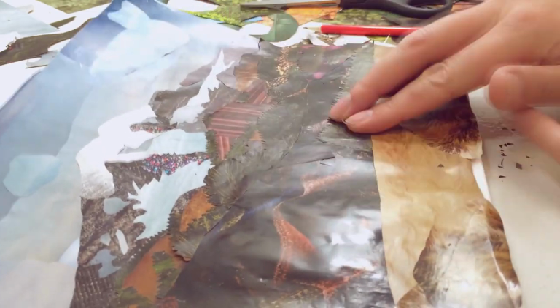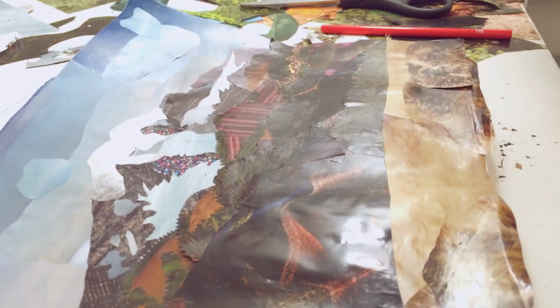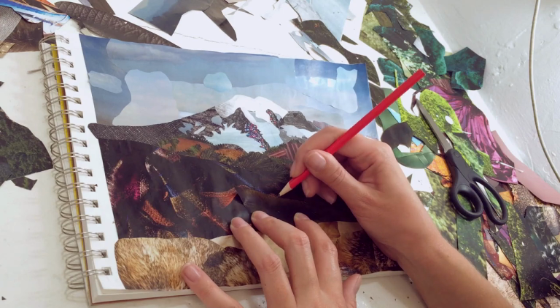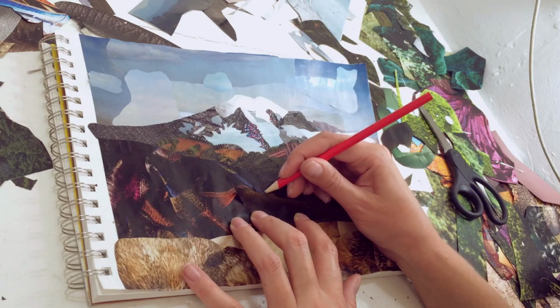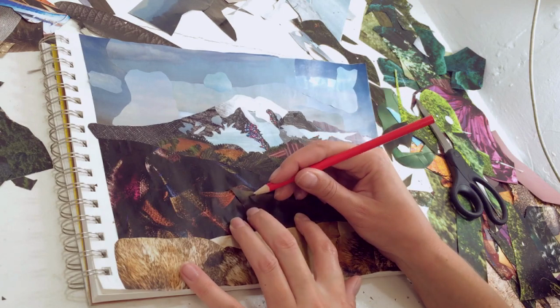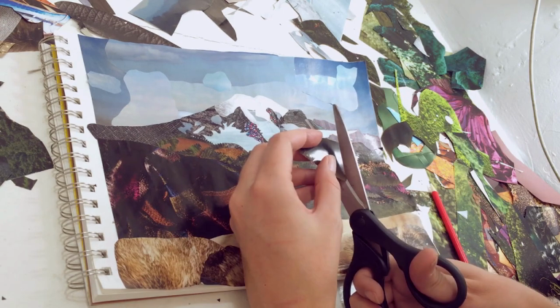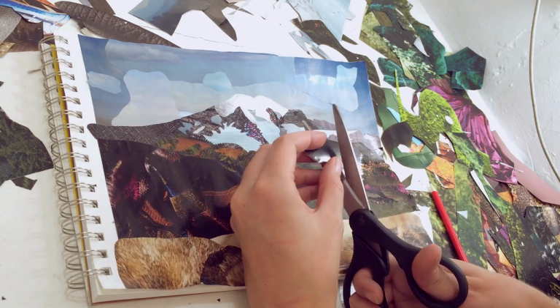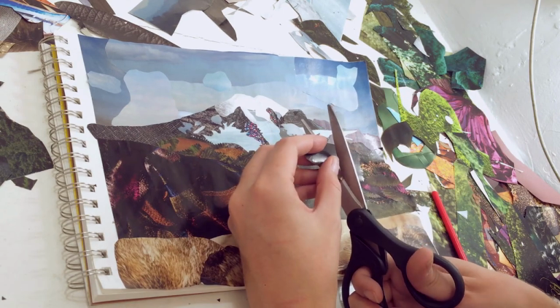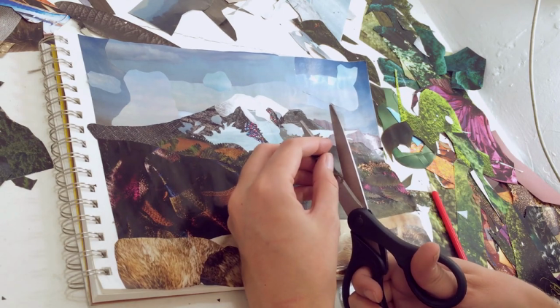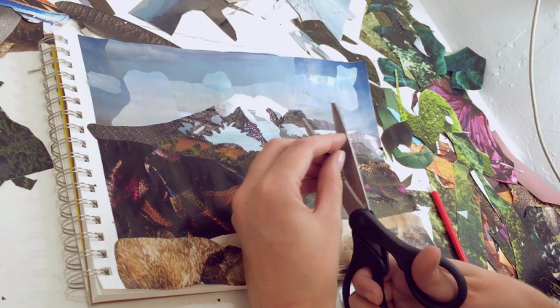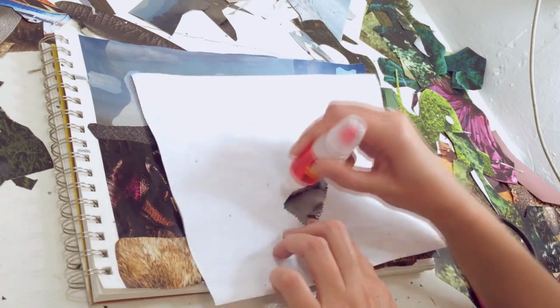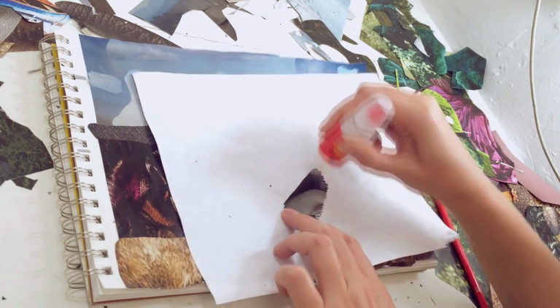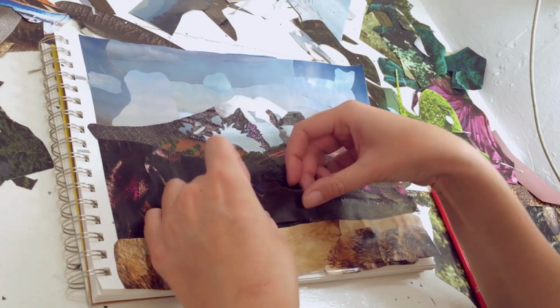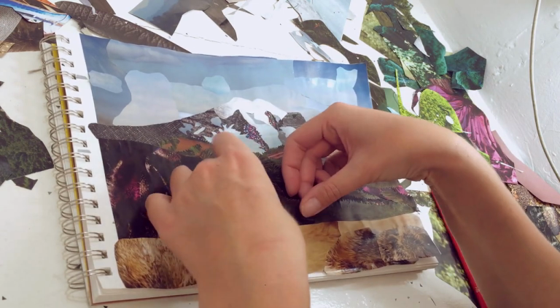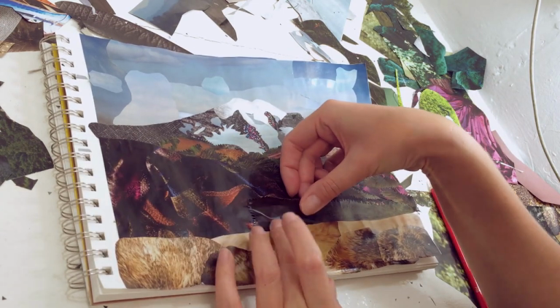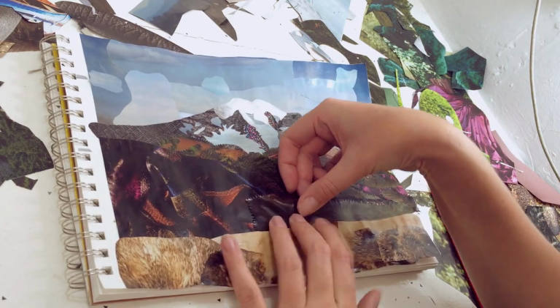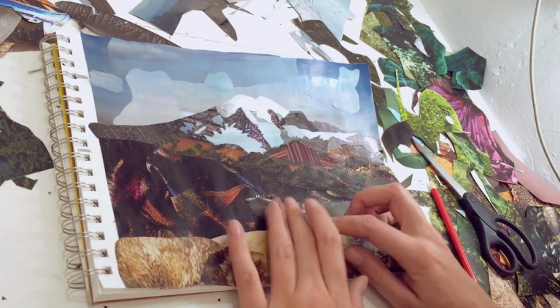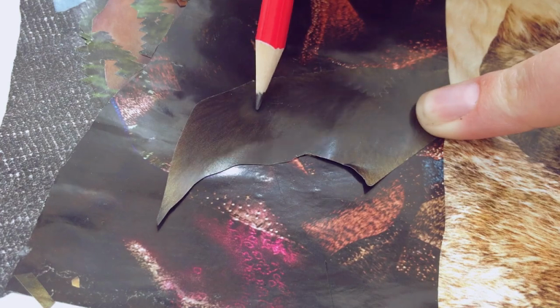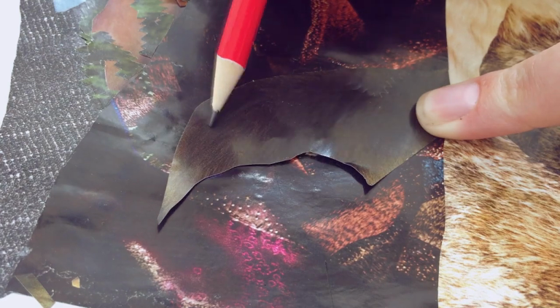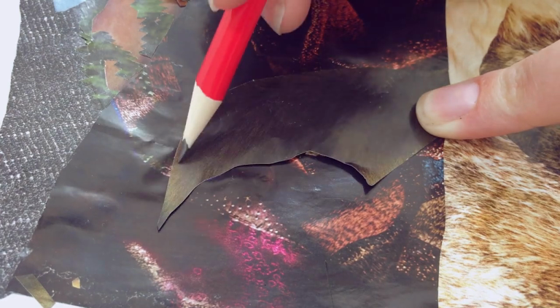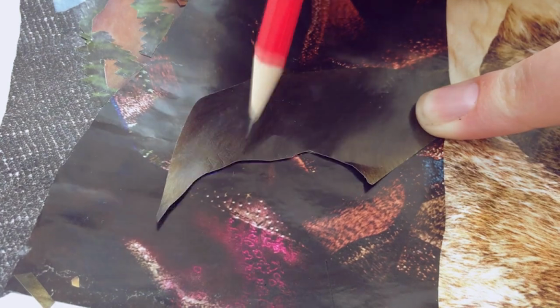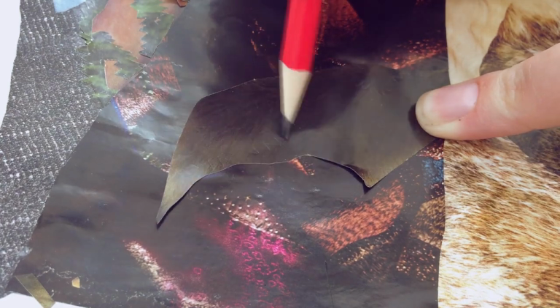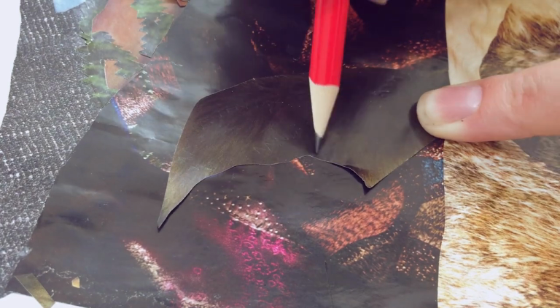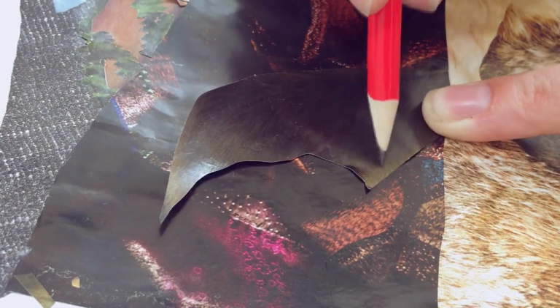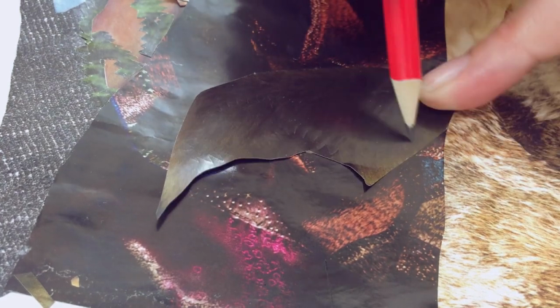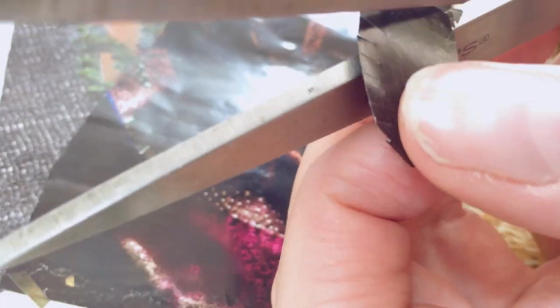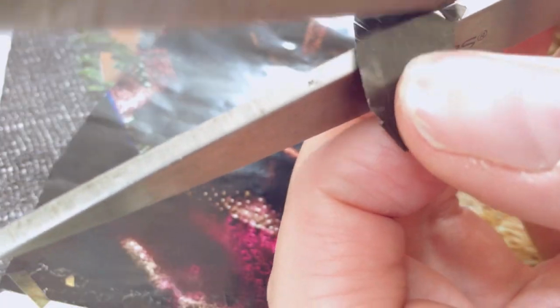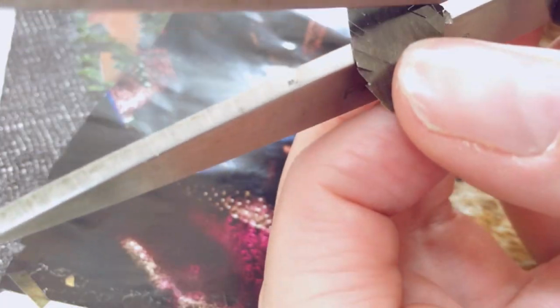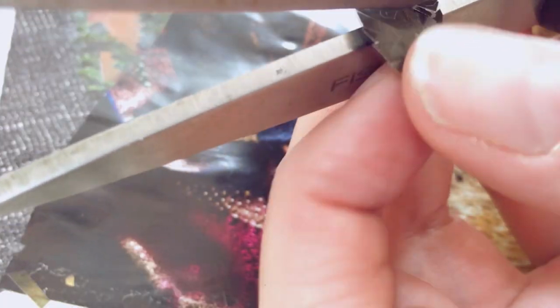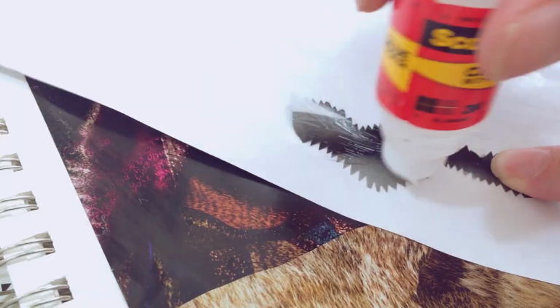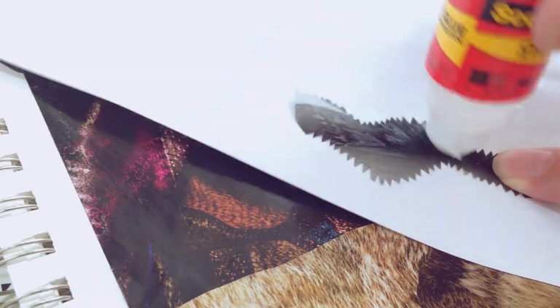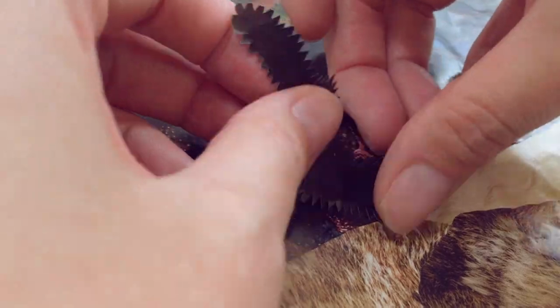So then I use some pine trees of a slightly lighter hue where the sun hits in the center, and then some more of that green fur but a darker part this time for some trees in the shadow along the hill.